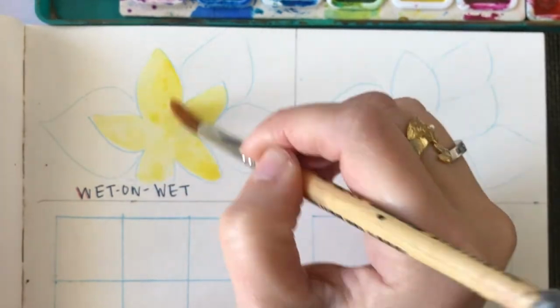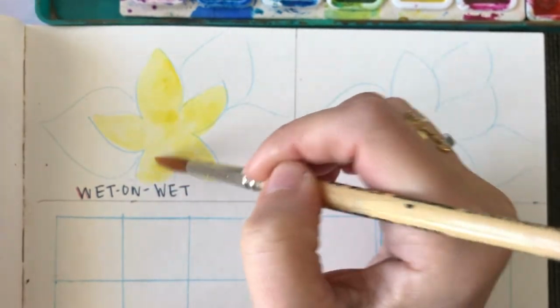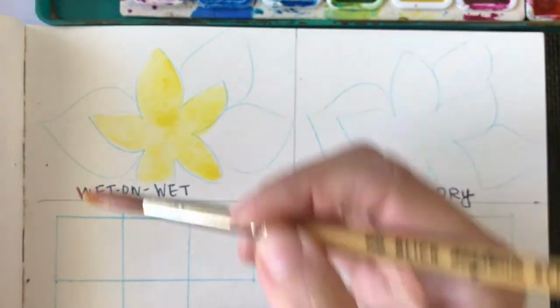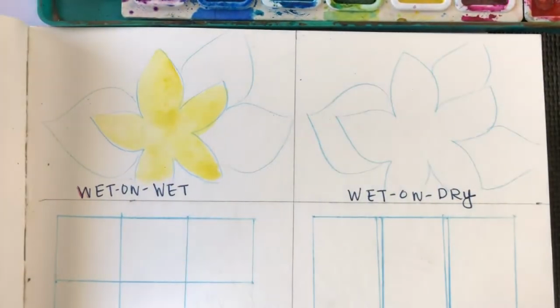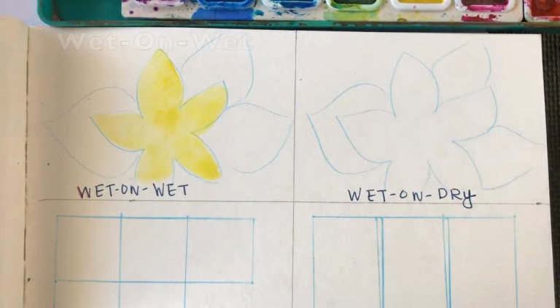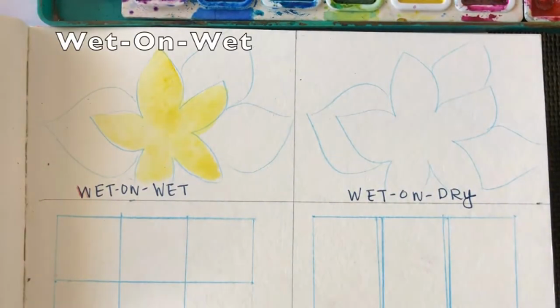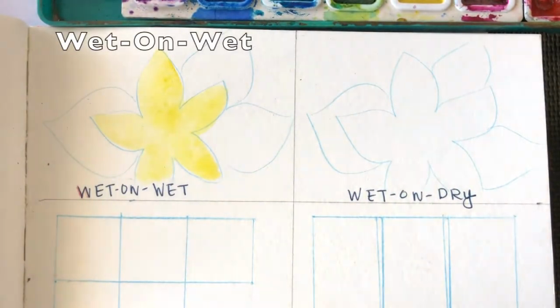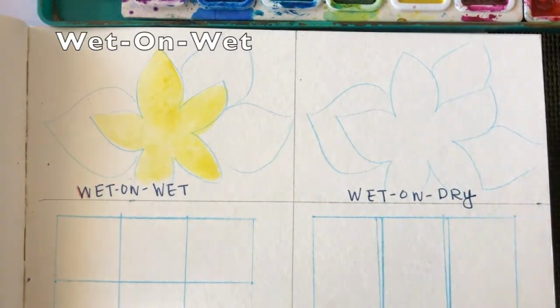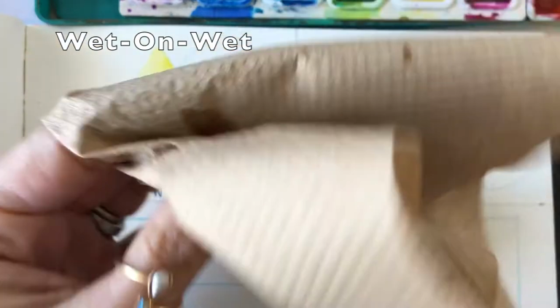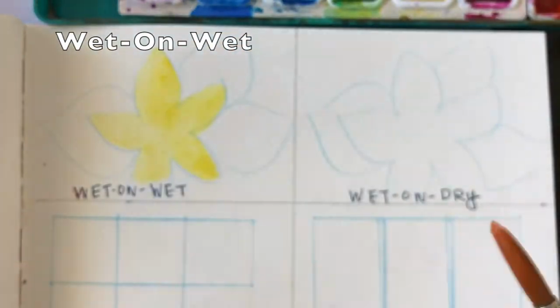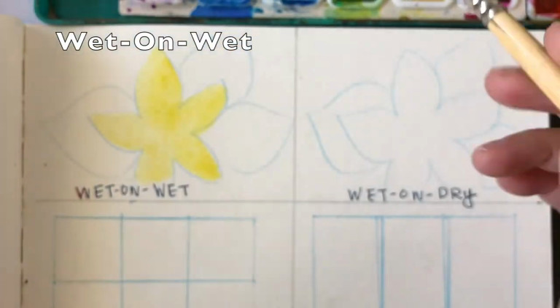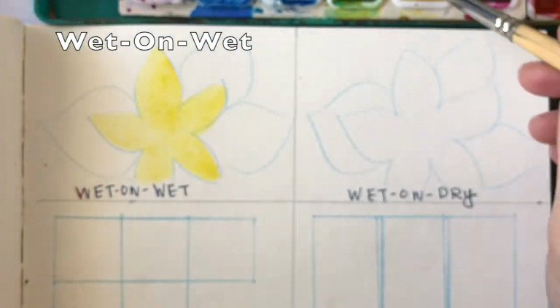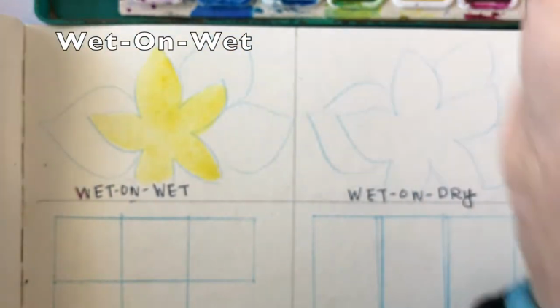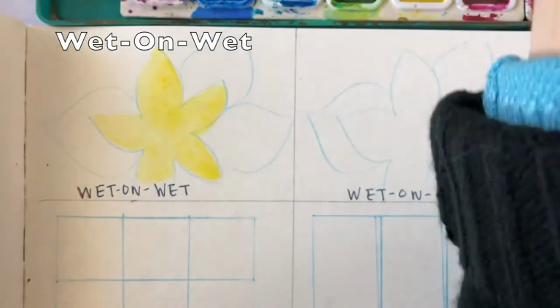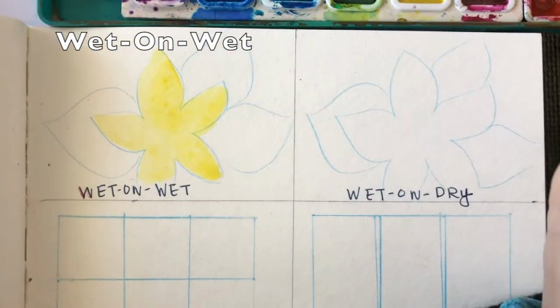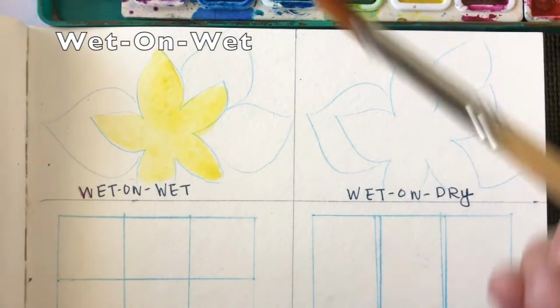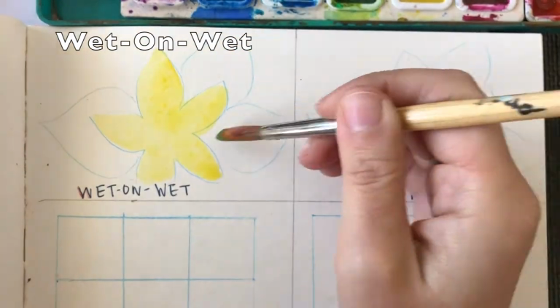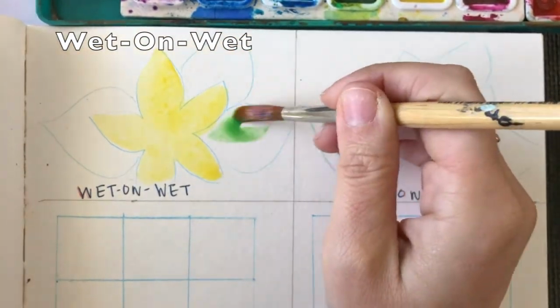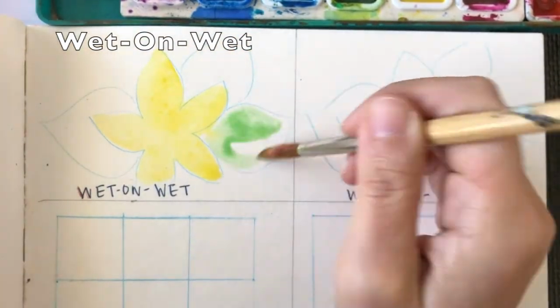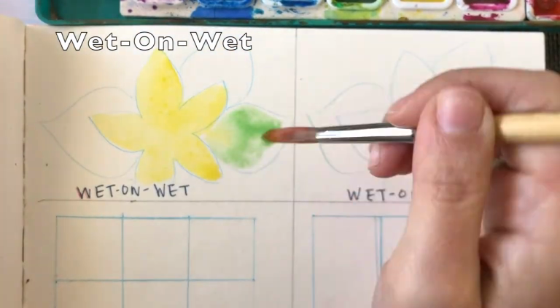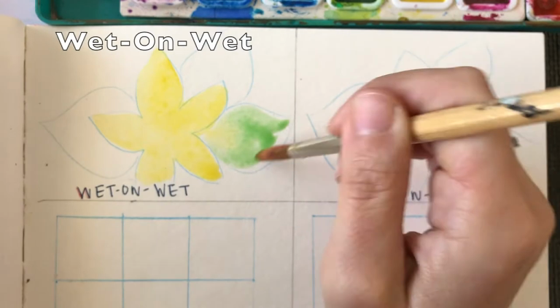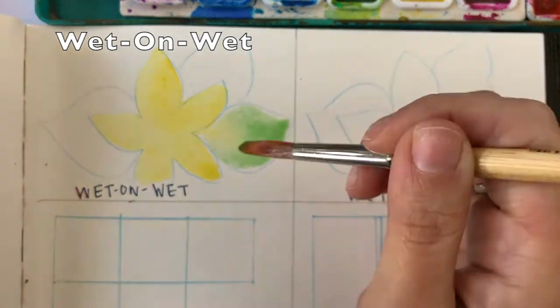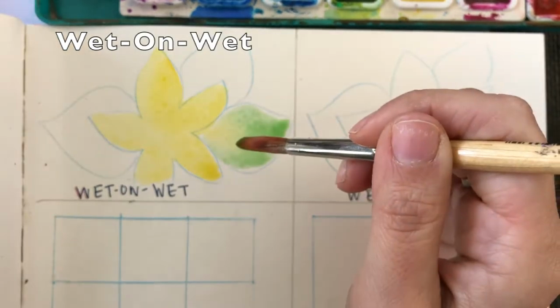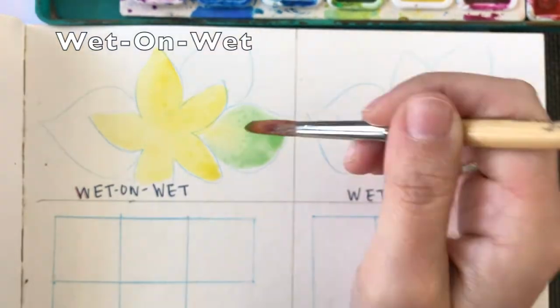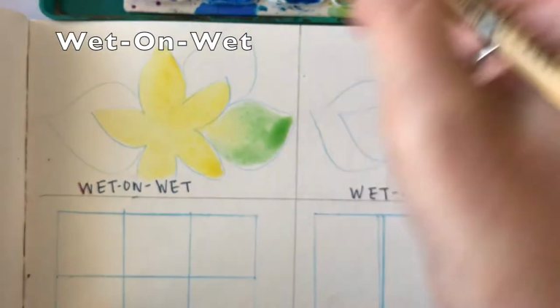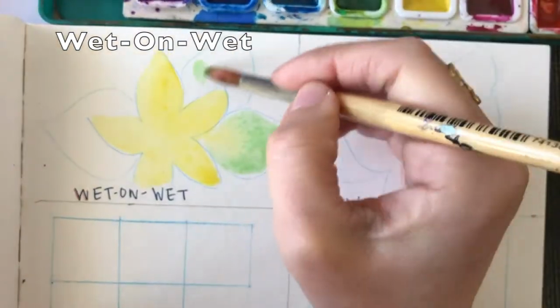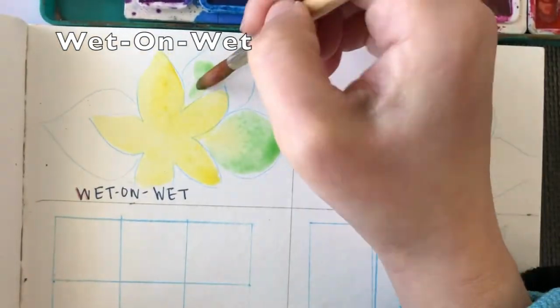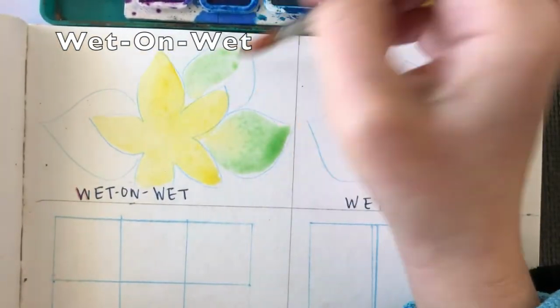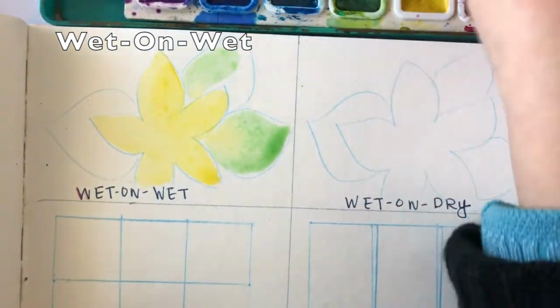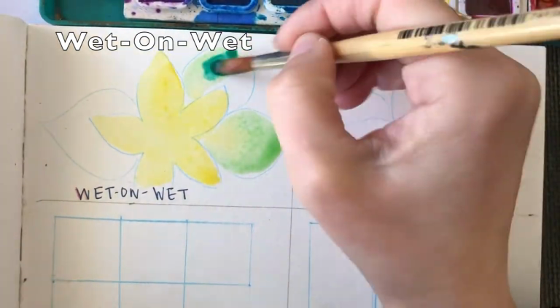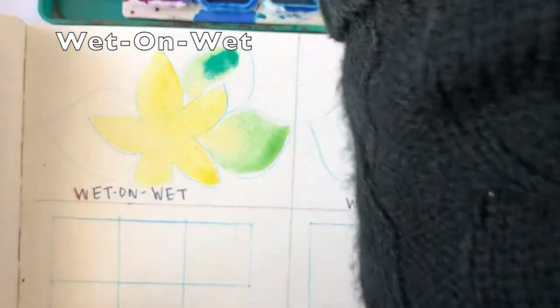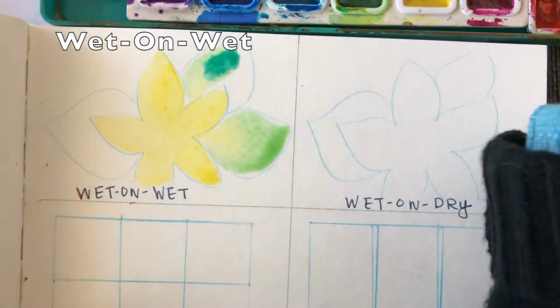Our first technique is wet on wet. You're going to want to paint your background color, then while that background paint is wet, add a second color. Paint the details. This creates a soft and blurry effect.